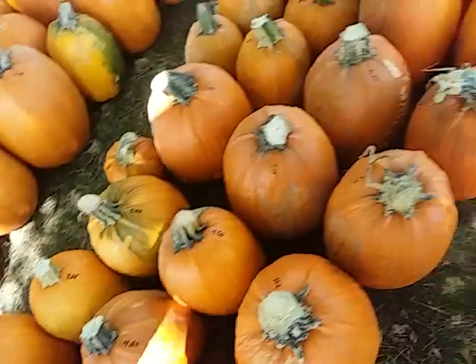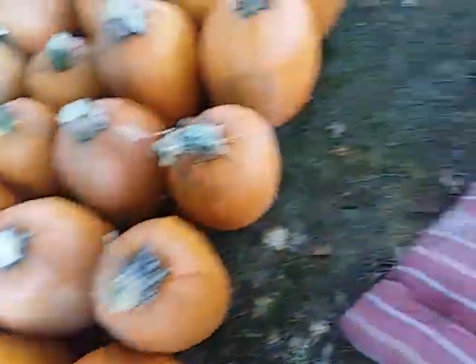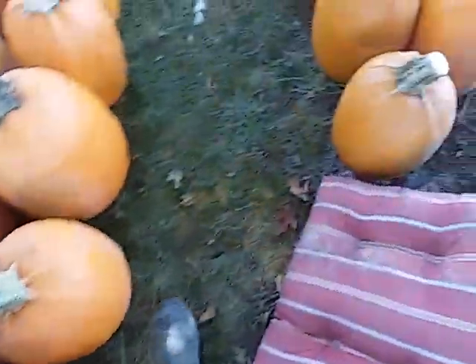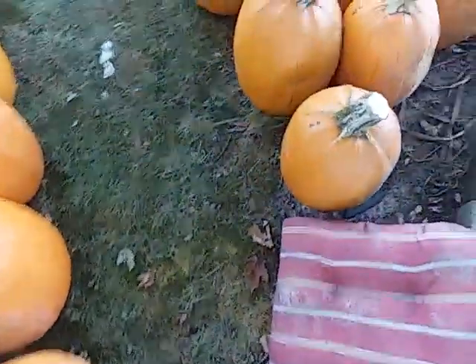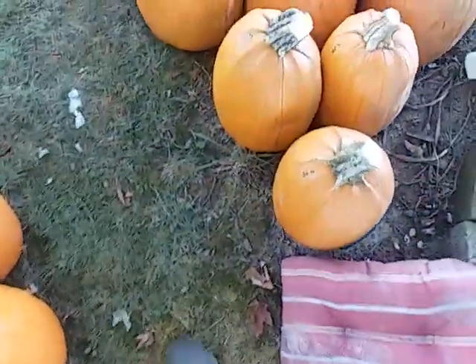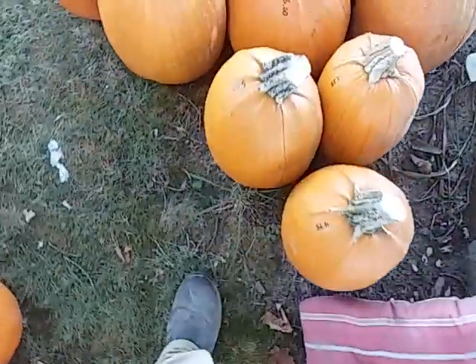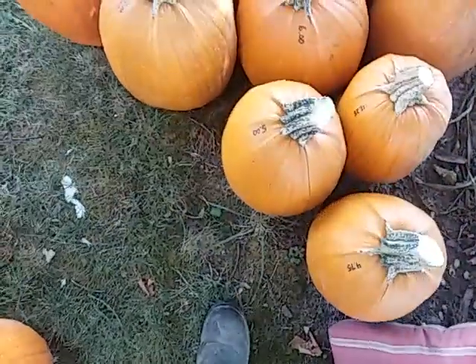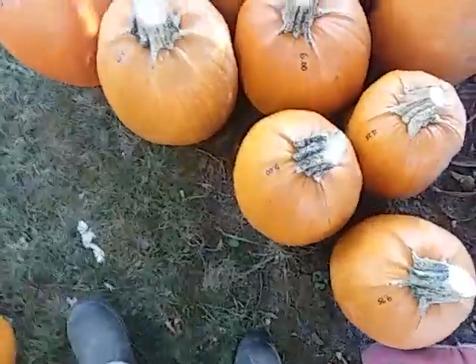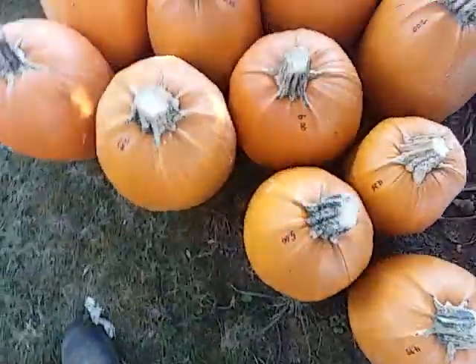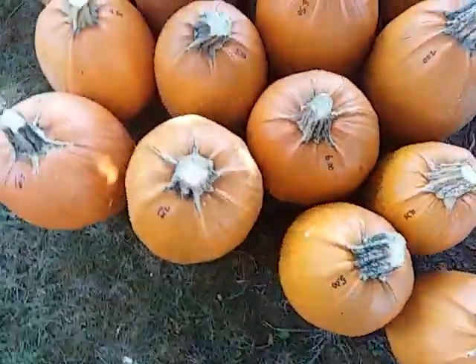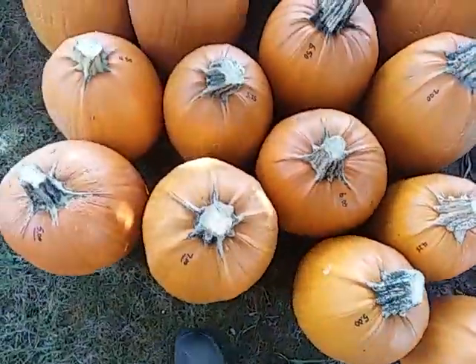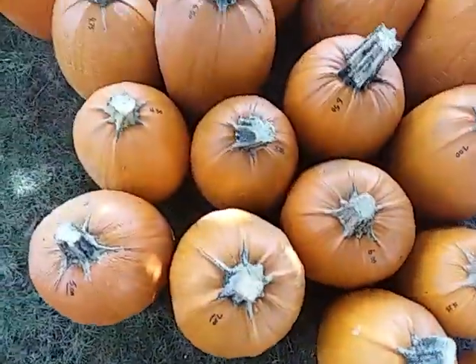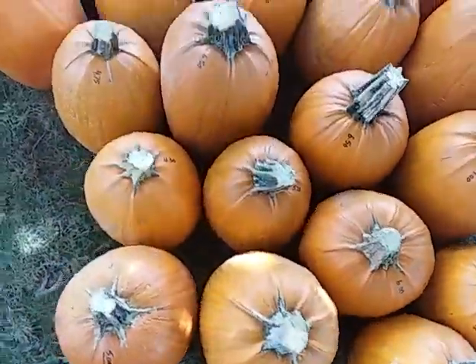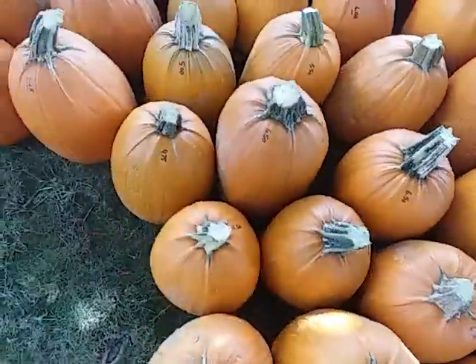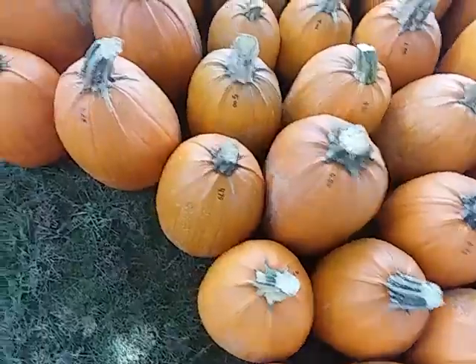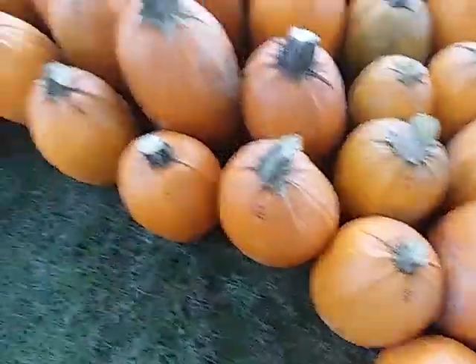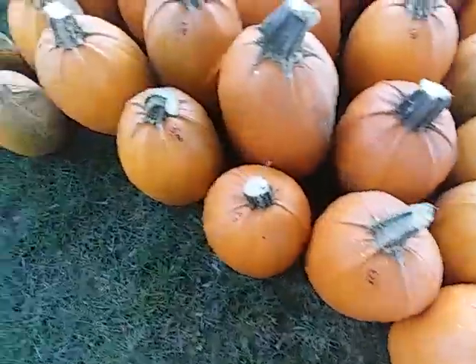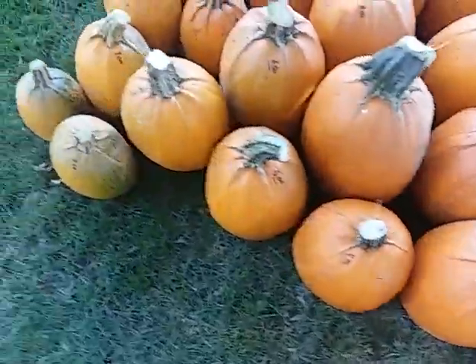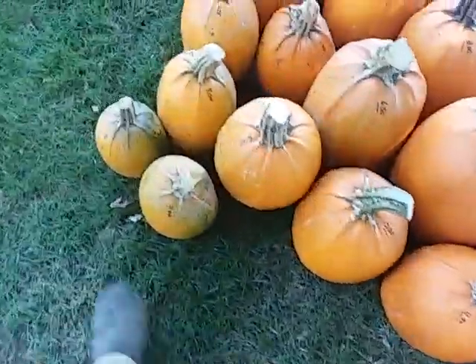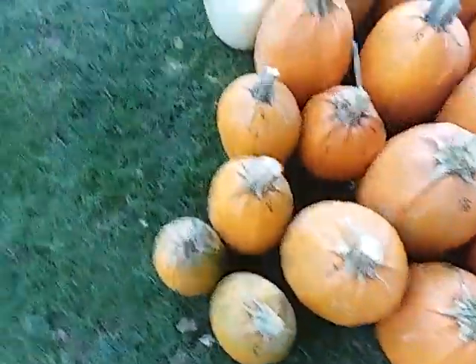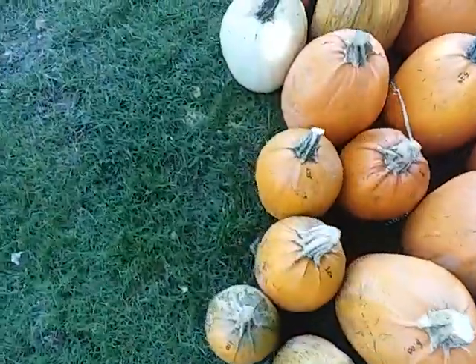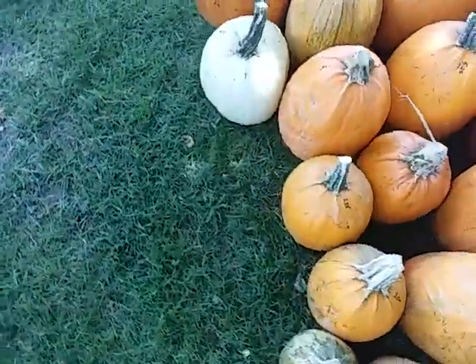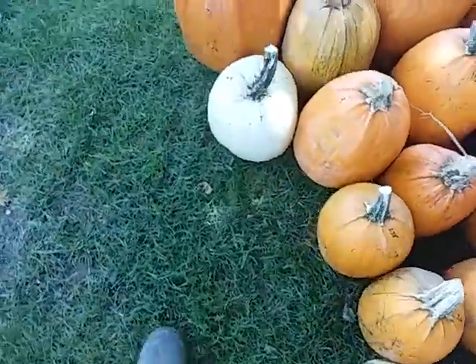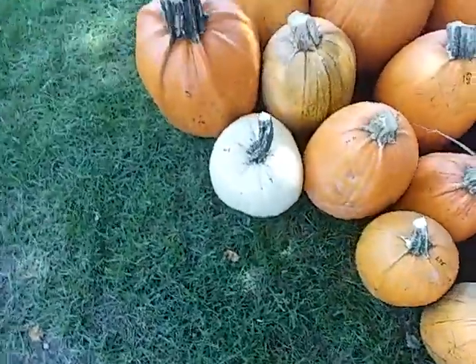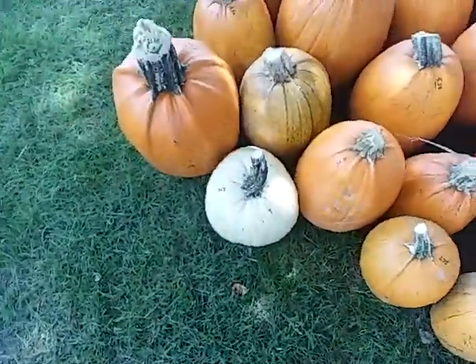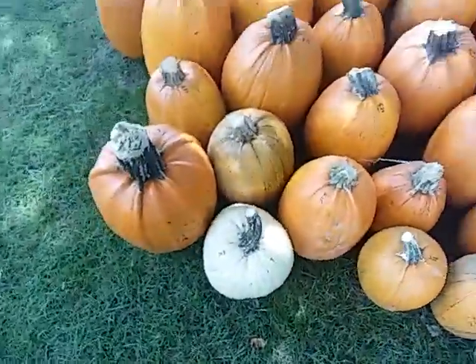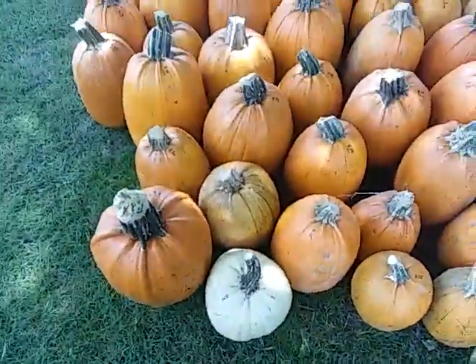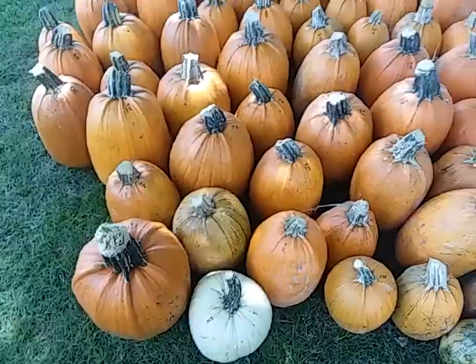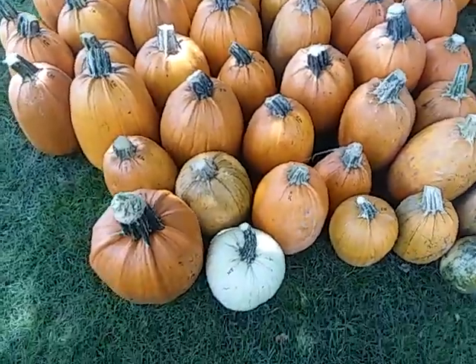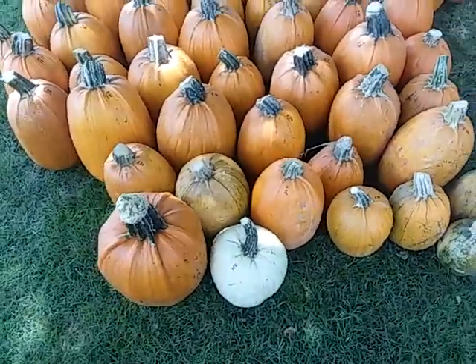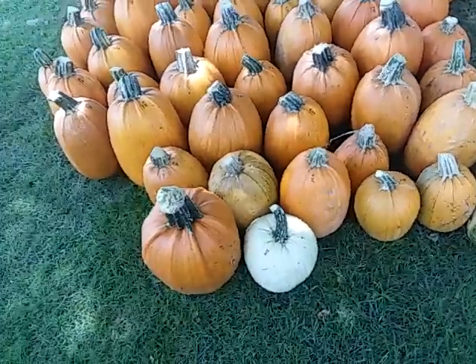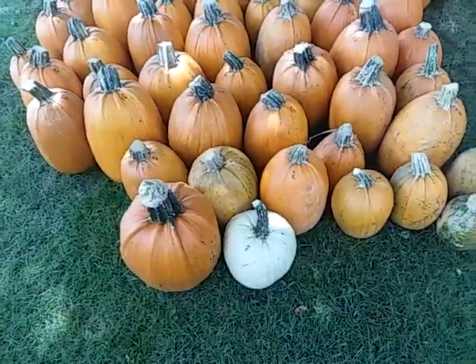And then load number one, the first one I did yesterday — there are 97 pumpkins in that load.